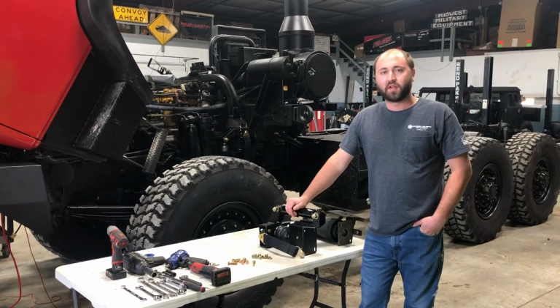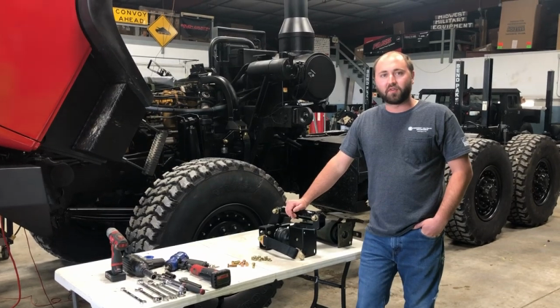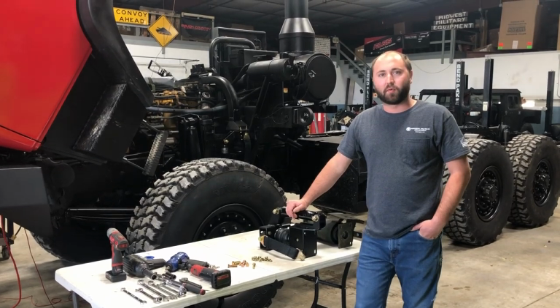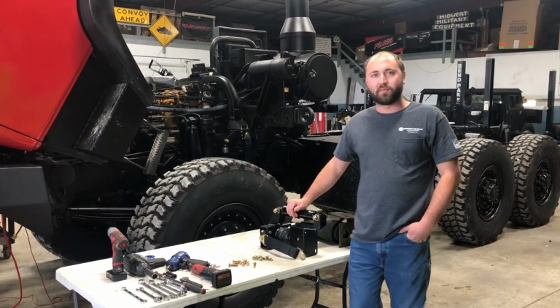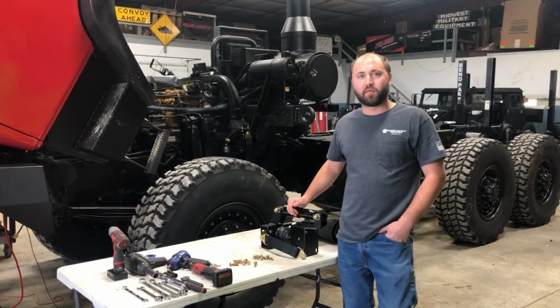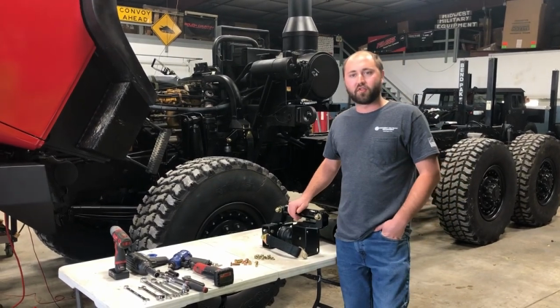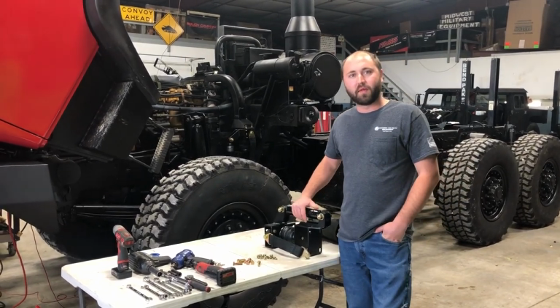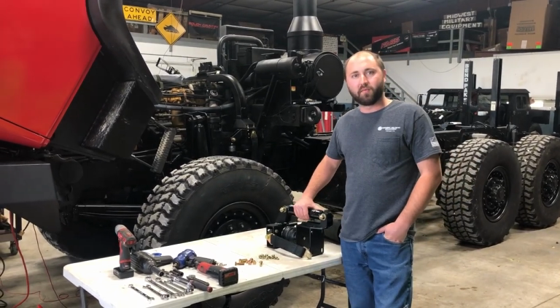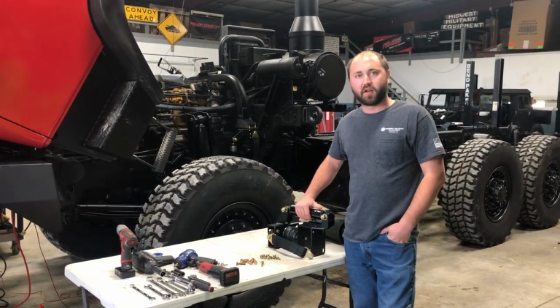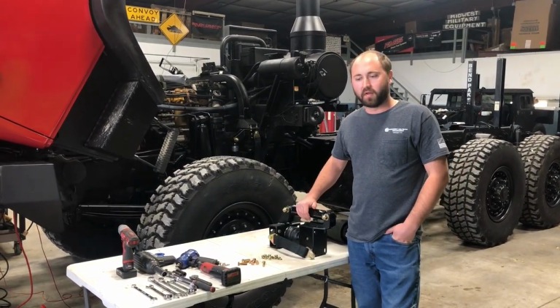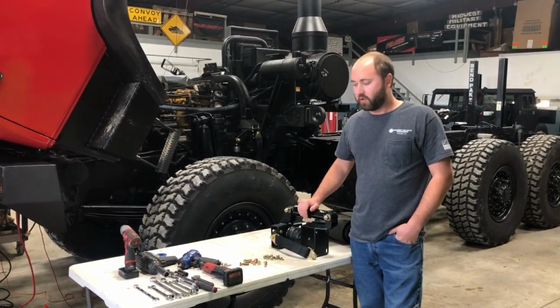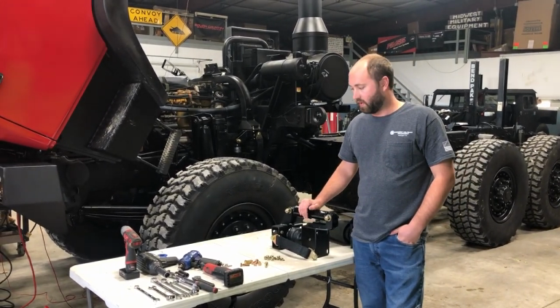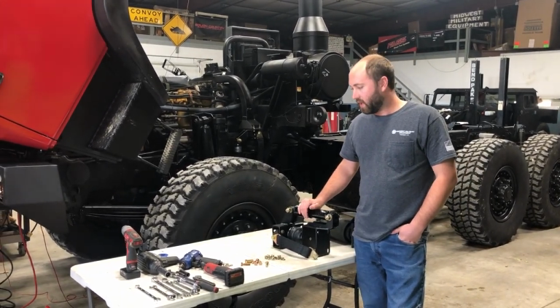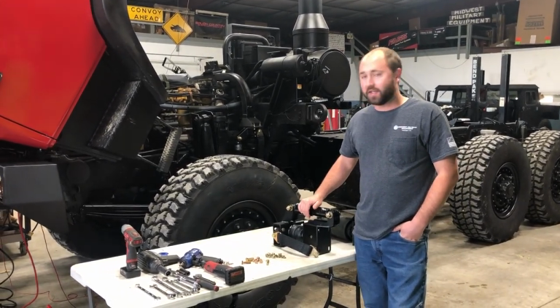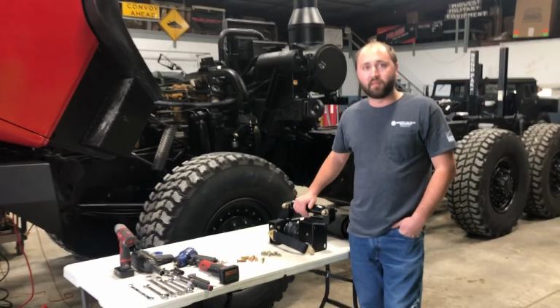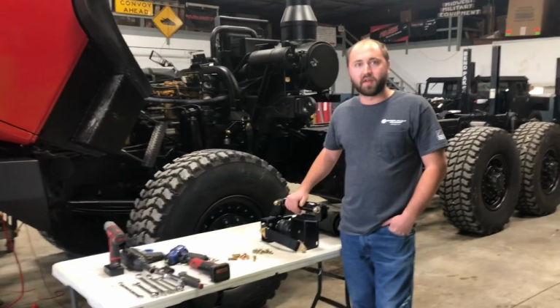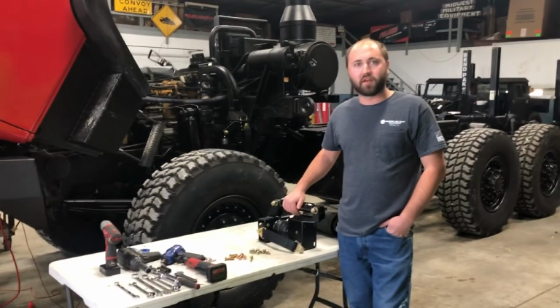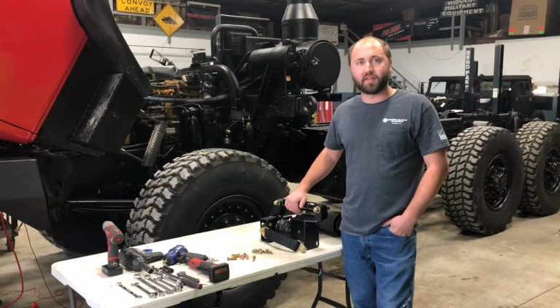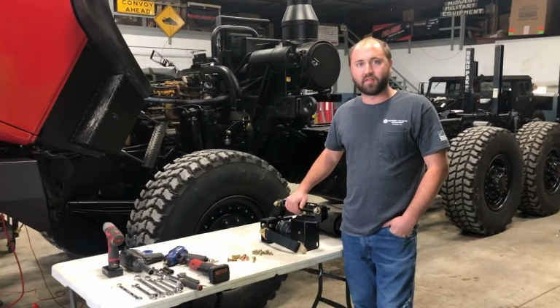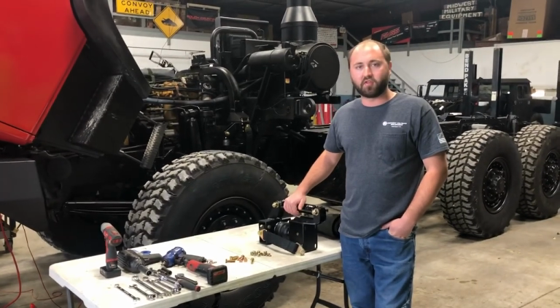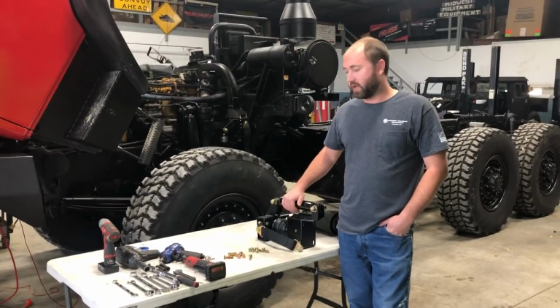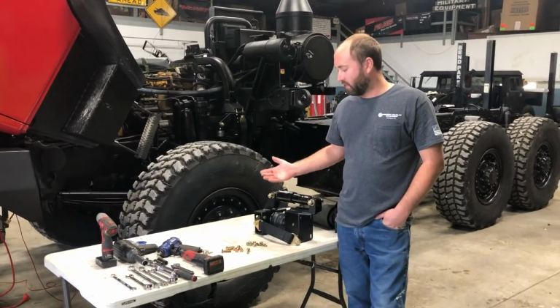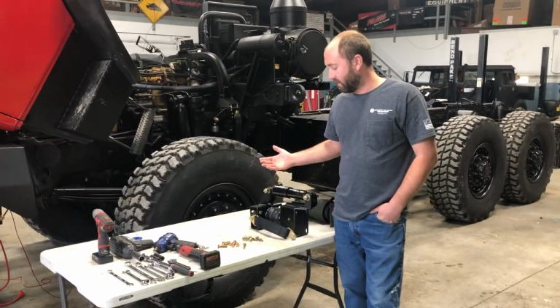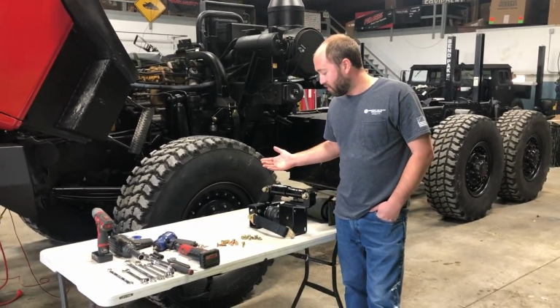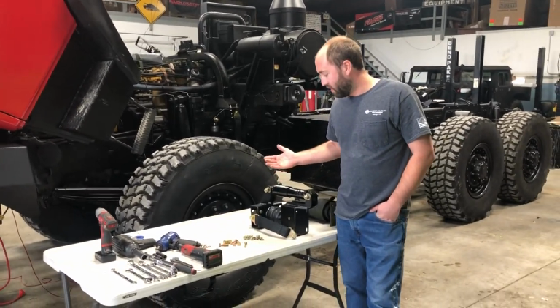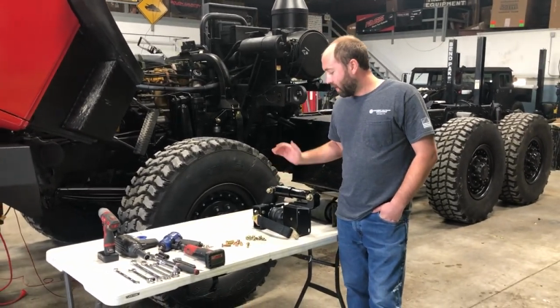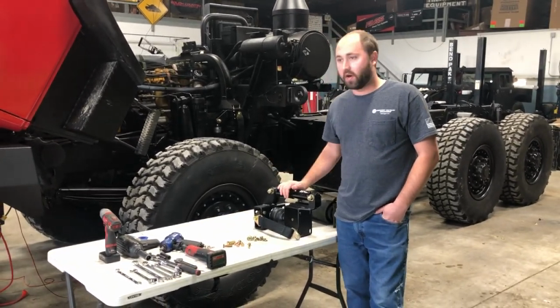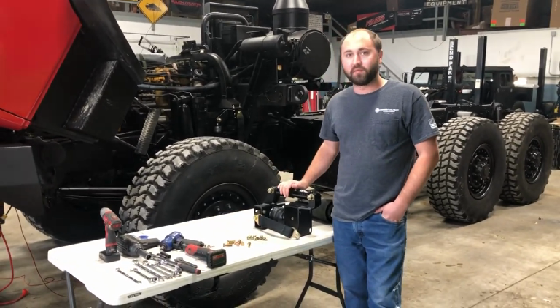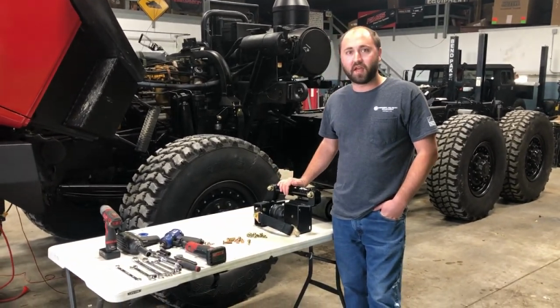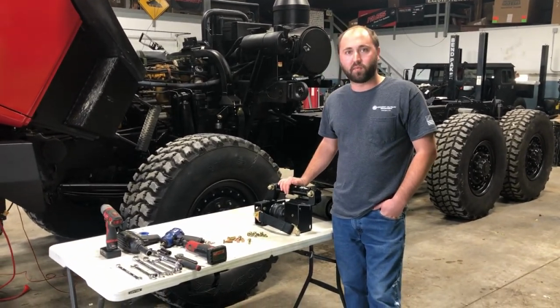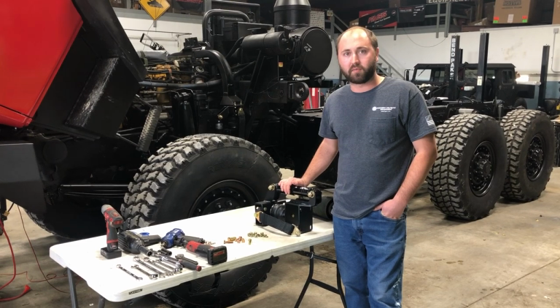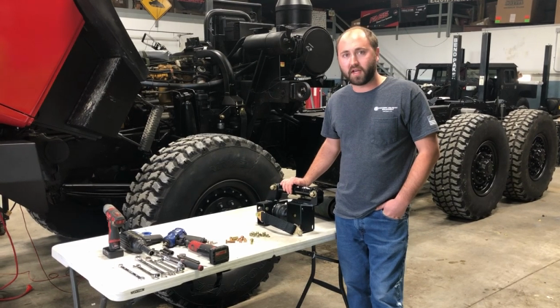Good afternoon everyone, my name is Joe Thatcher and I'm with Midwest Military Equipment out of Washington, Missouri. Today I'm going to be demonstrating the installation and going over some of the features of our LMTV air spring upgrade kit.